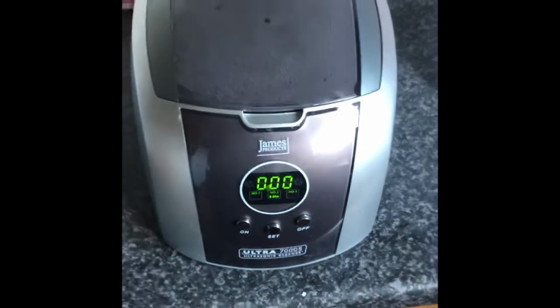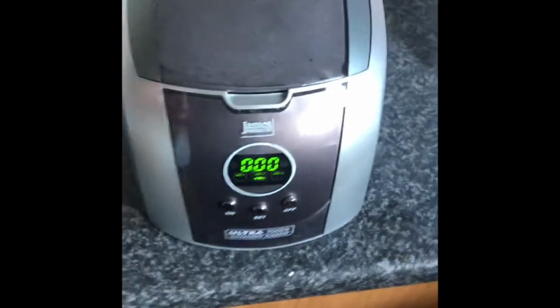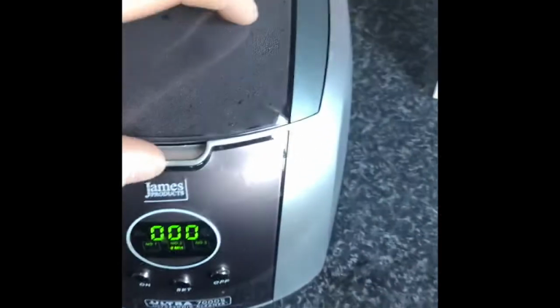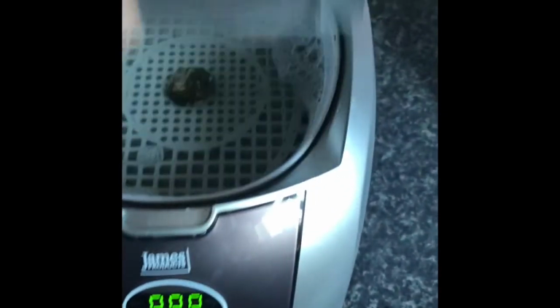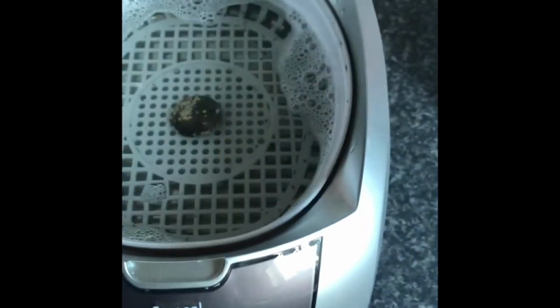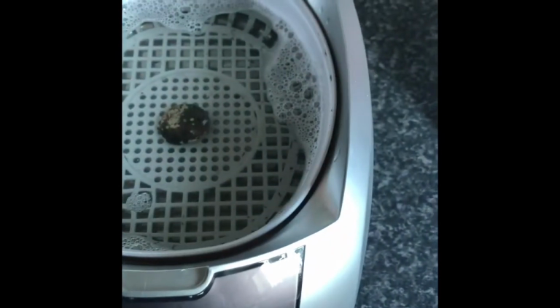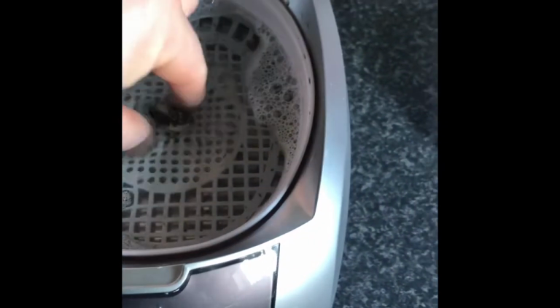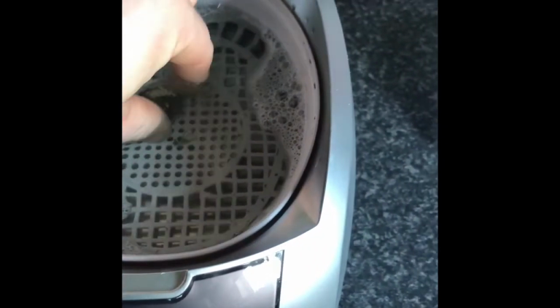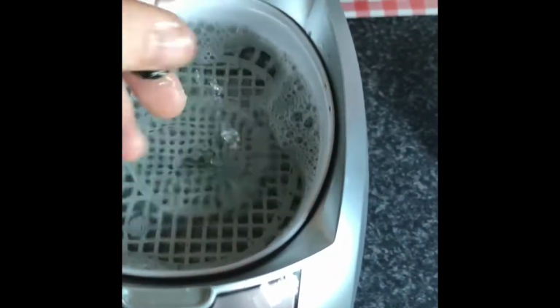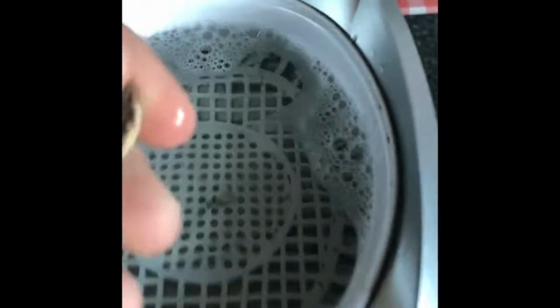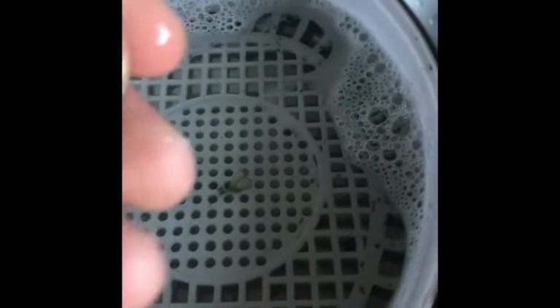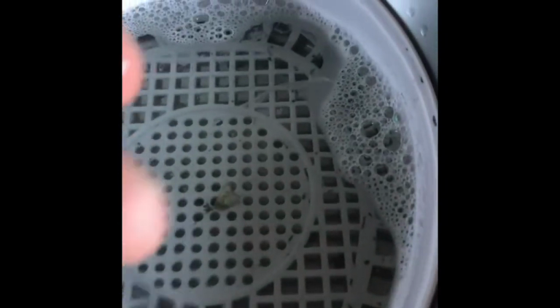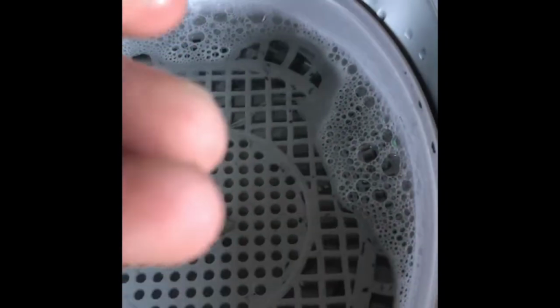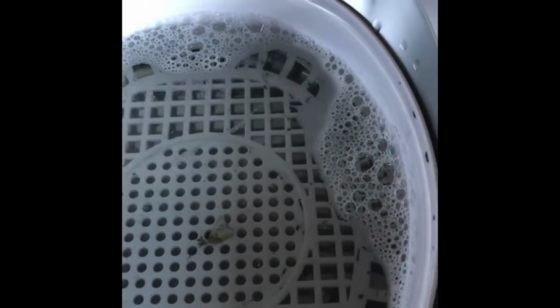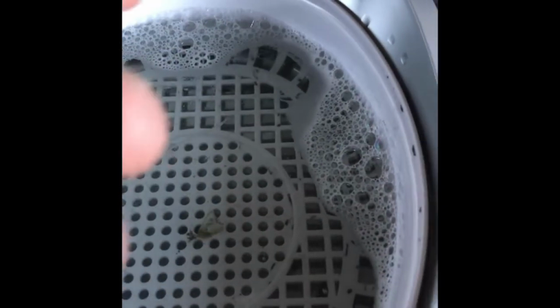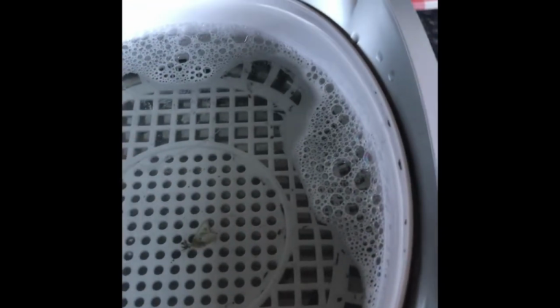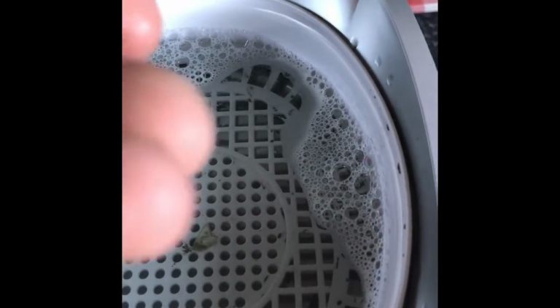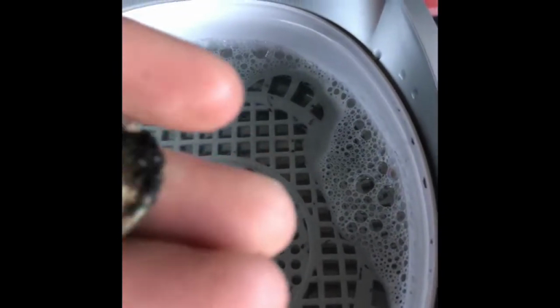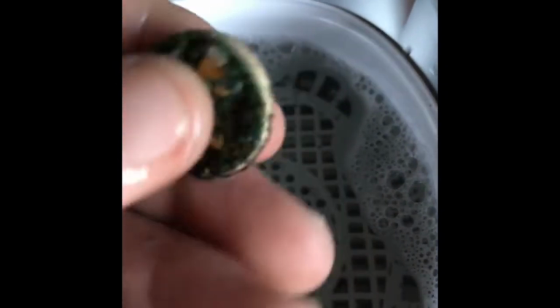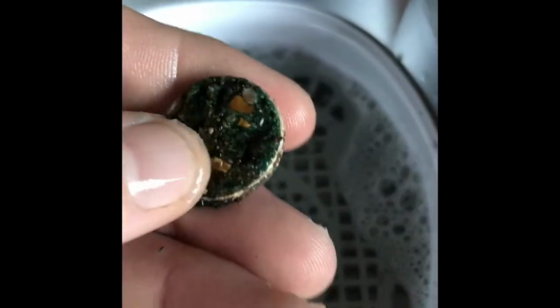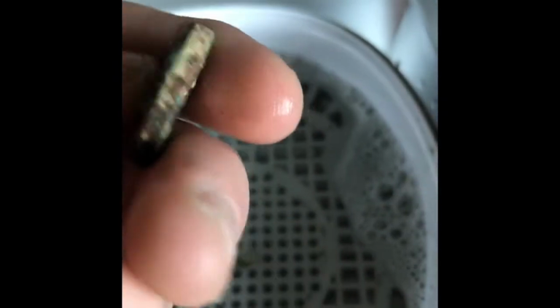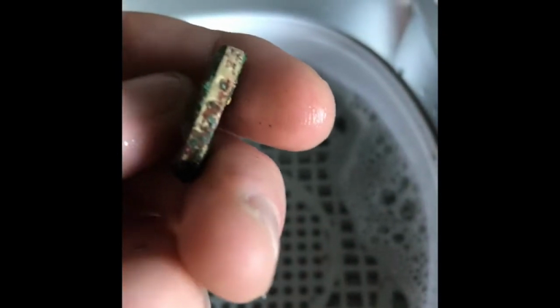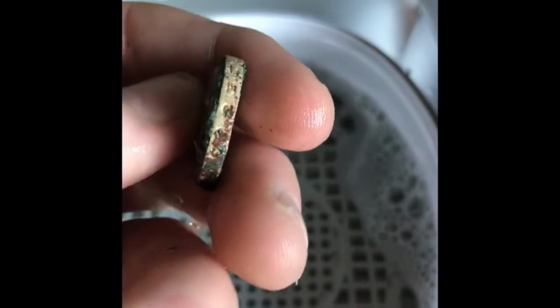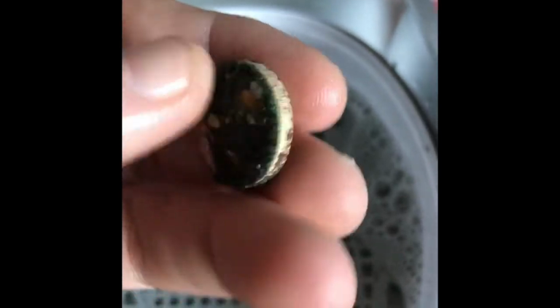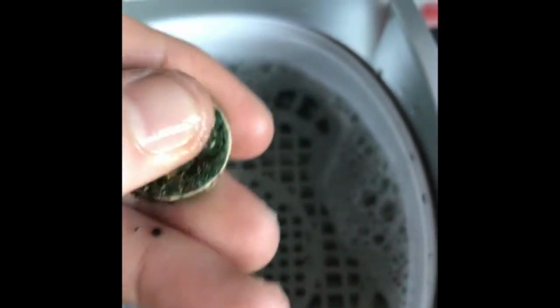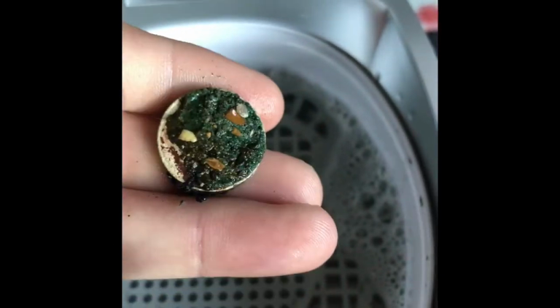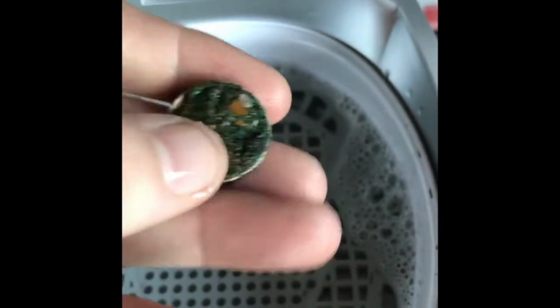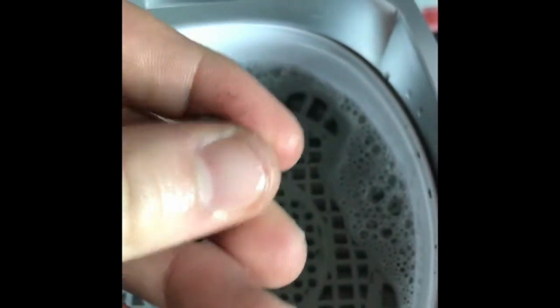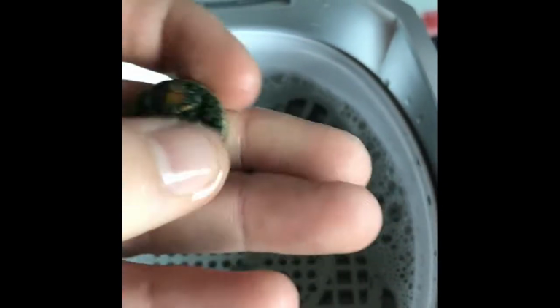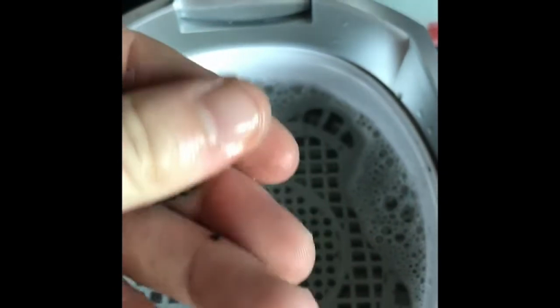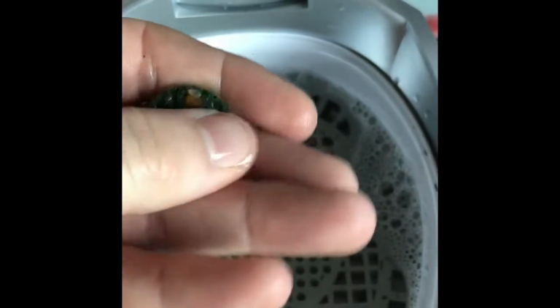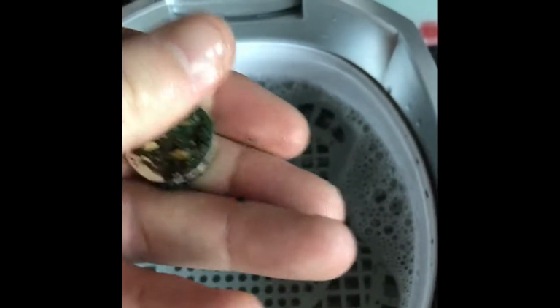That's the five minutes complete. Let's take a look at it — that's looking a hell of a lot better! I think I'm going to keep putting it in again. I'm going to put it in for another five minutes.